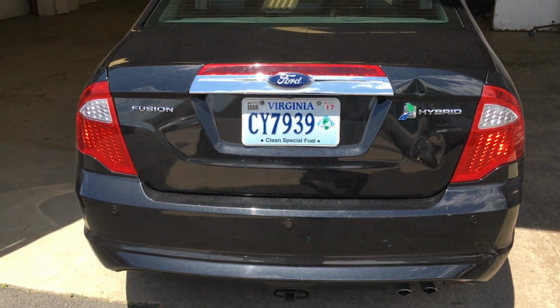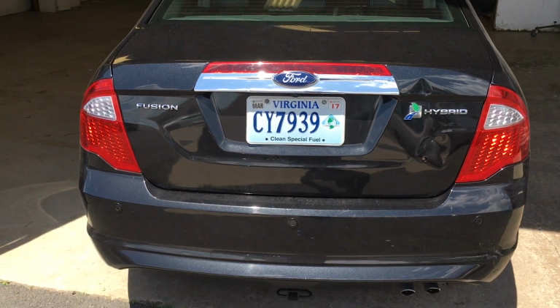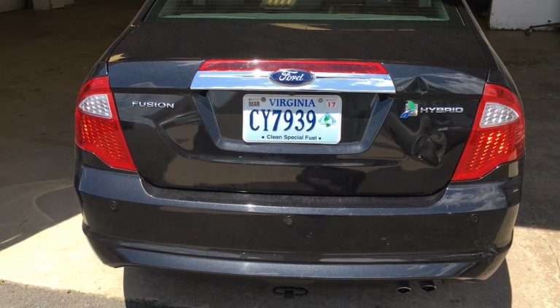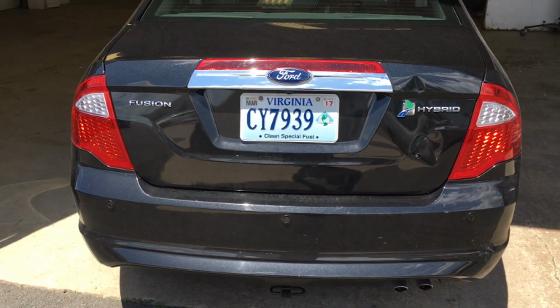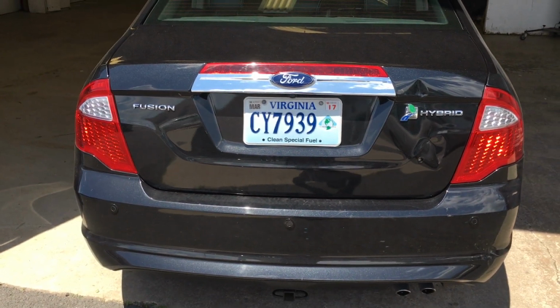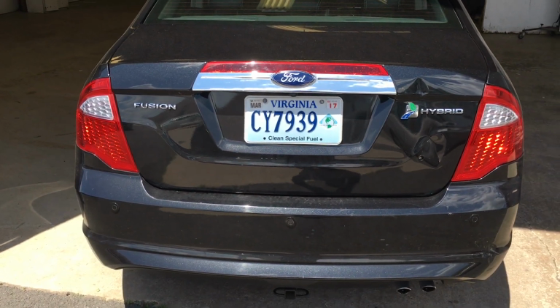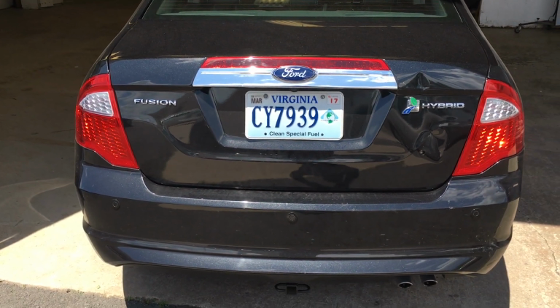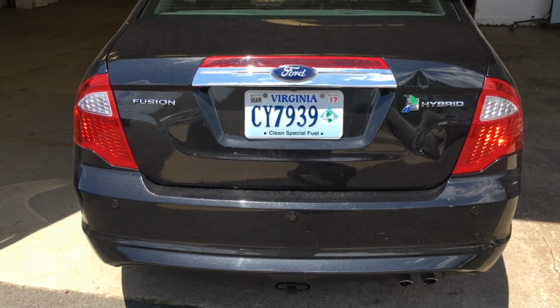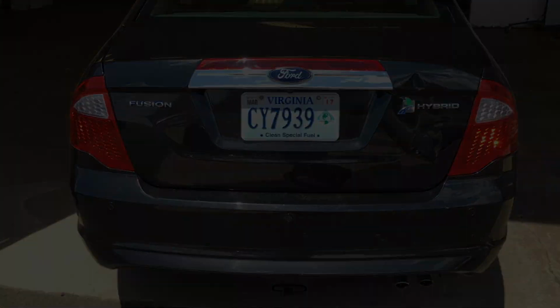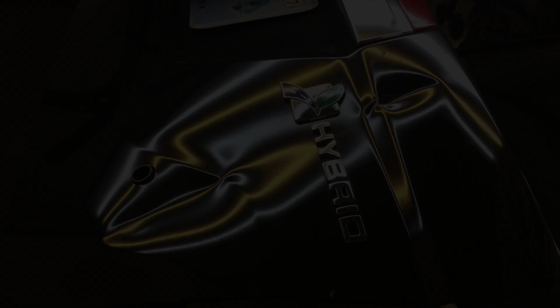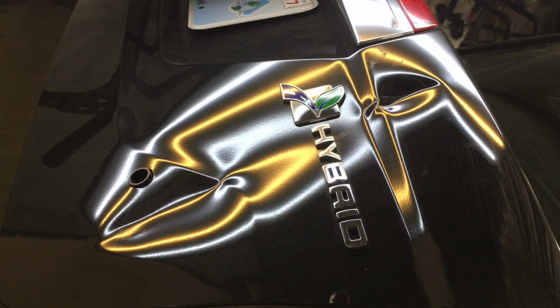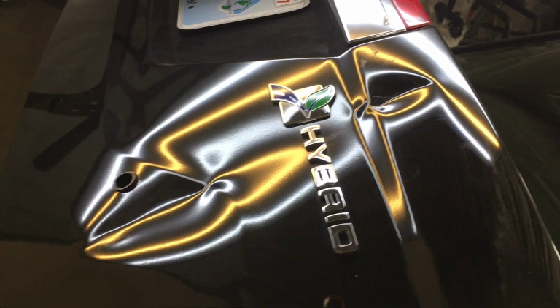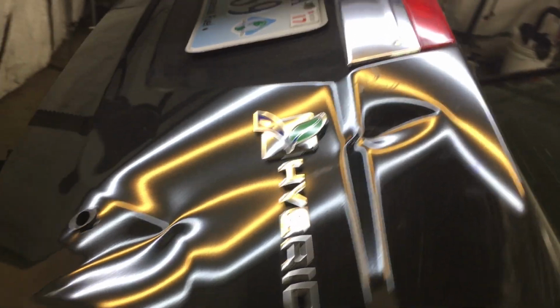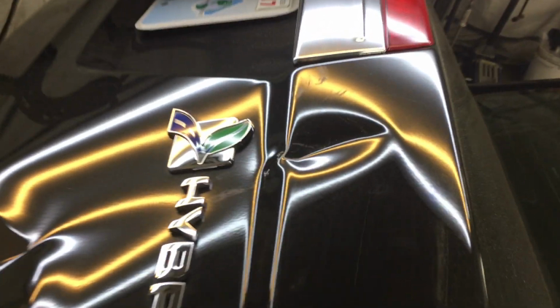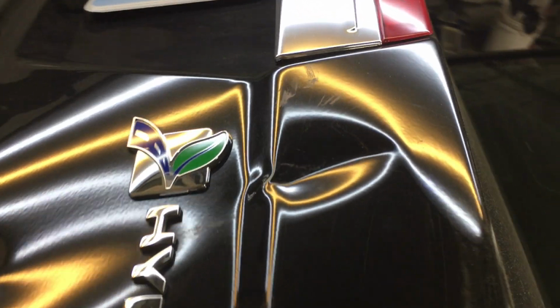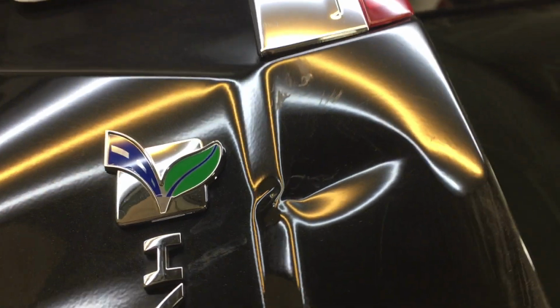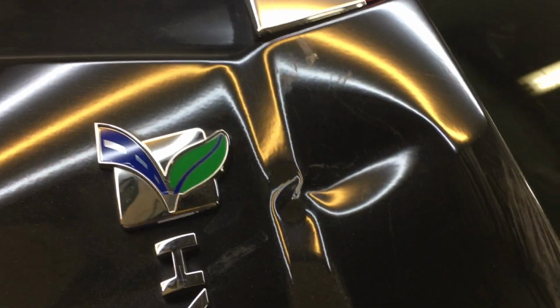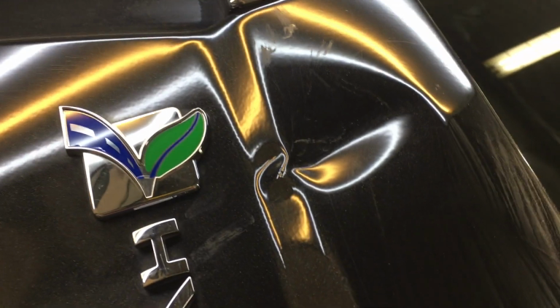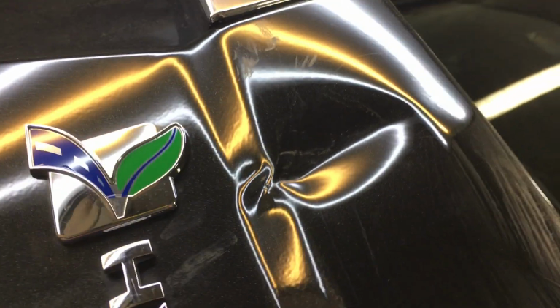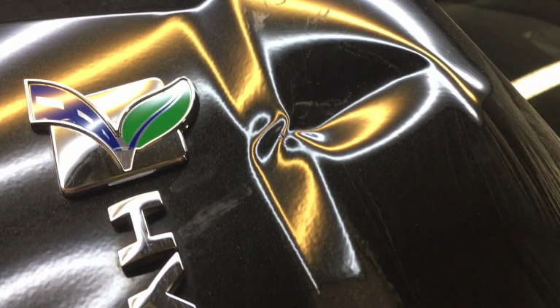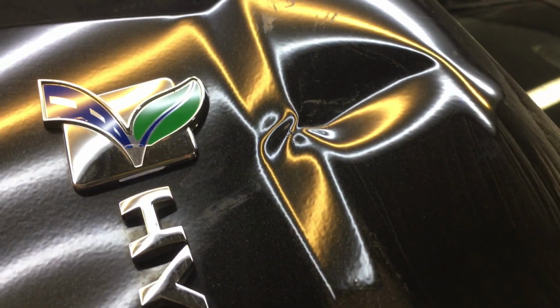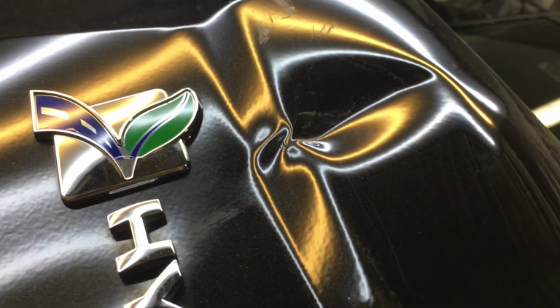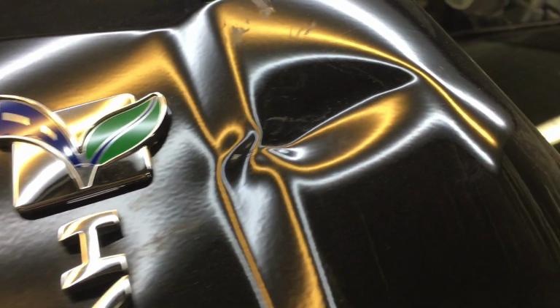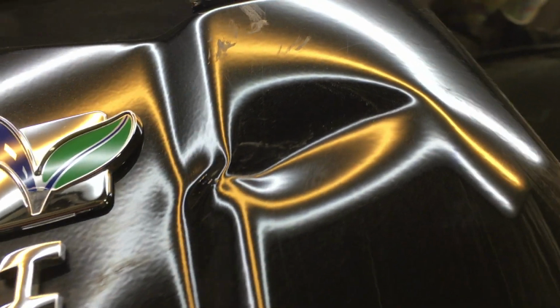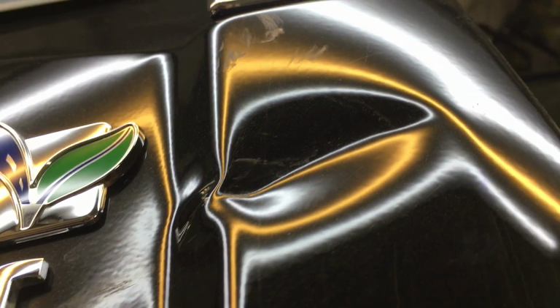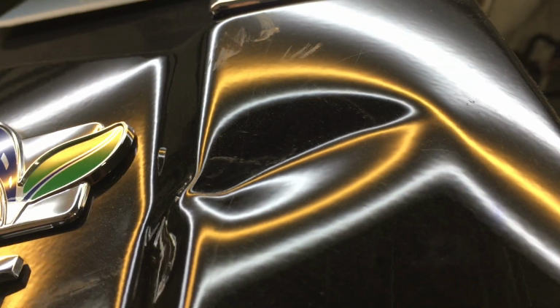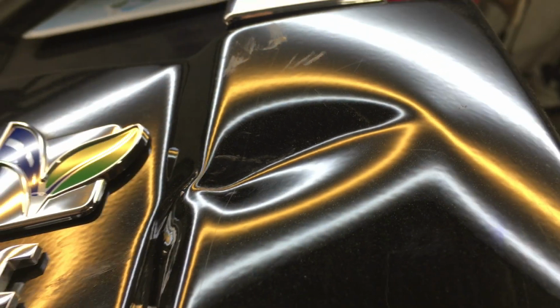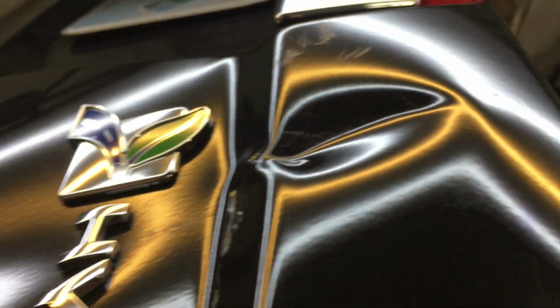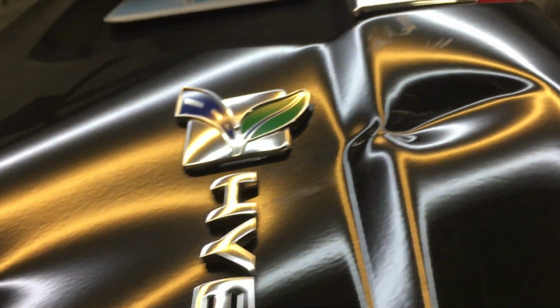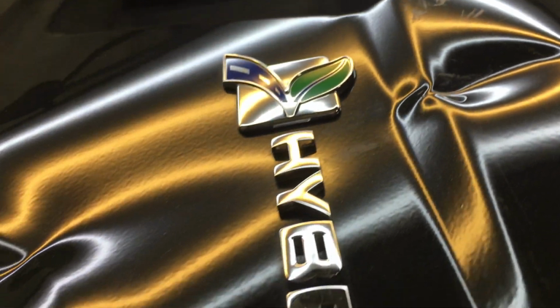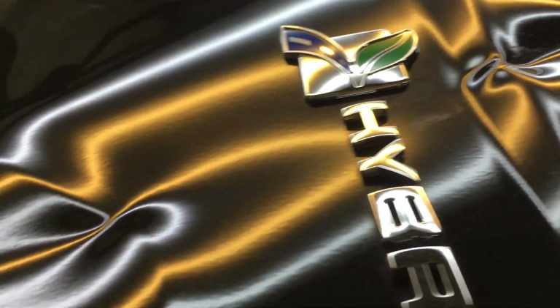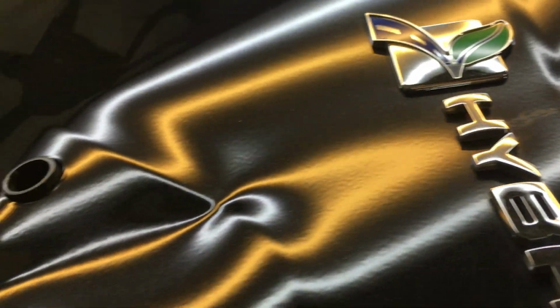This is a wide angle shot so that you can see the size of the dent in relation to the trunk. In this next shot you're seeing the damage in the reflection of the LED lights that we use to repair the dent.